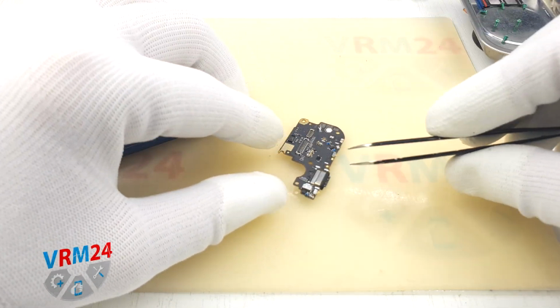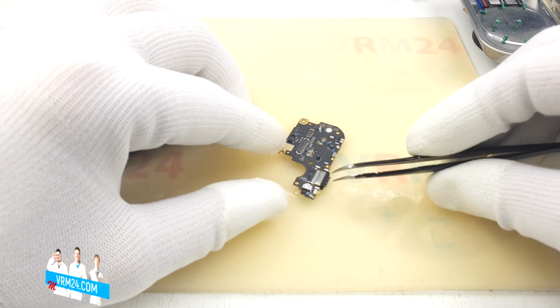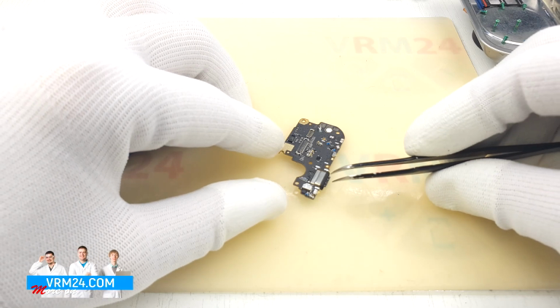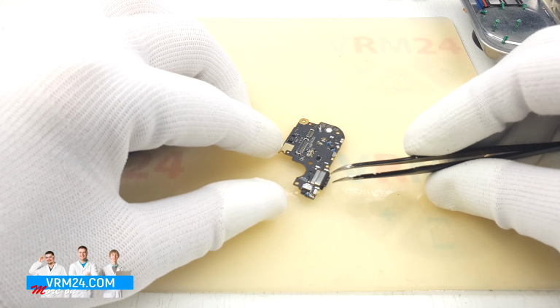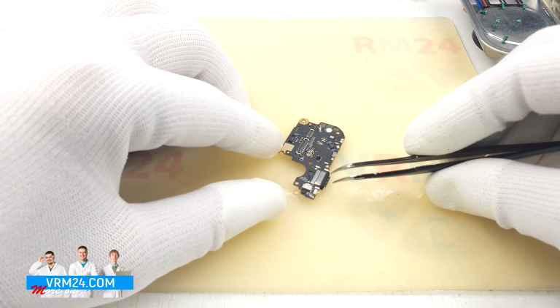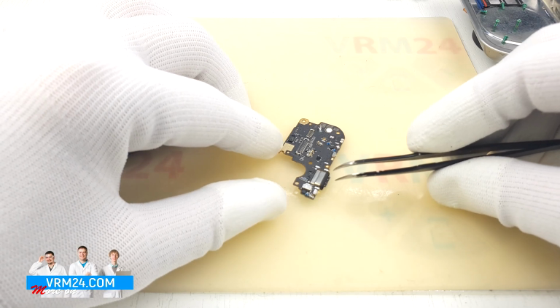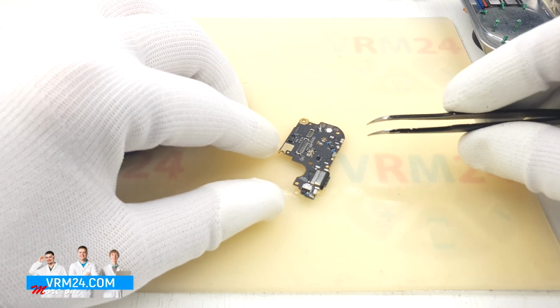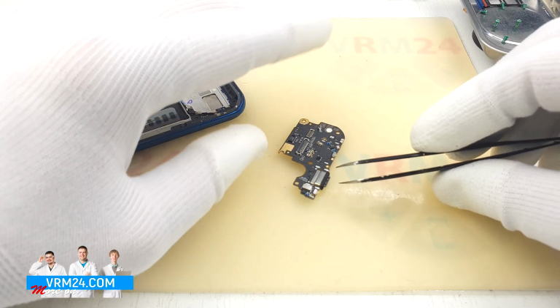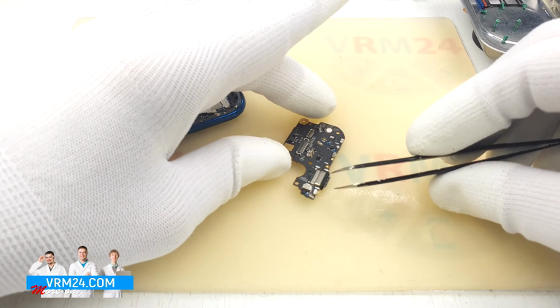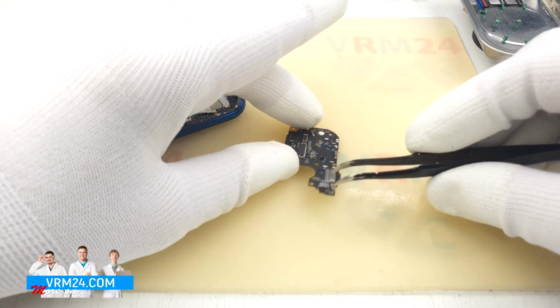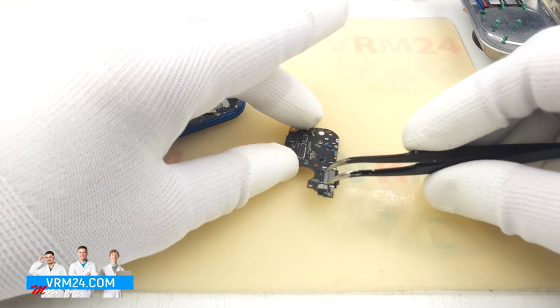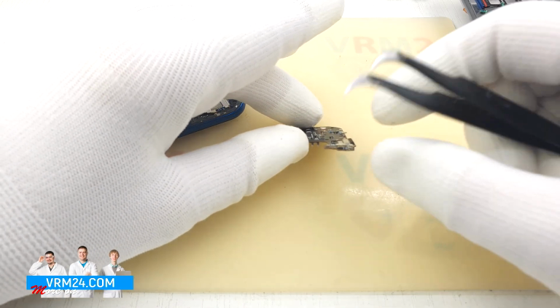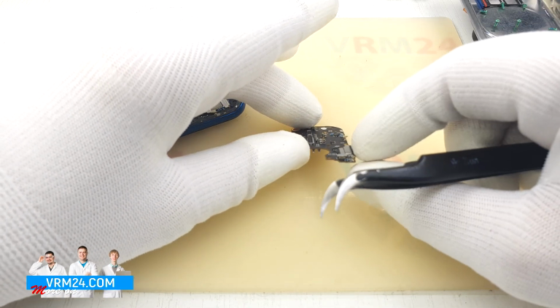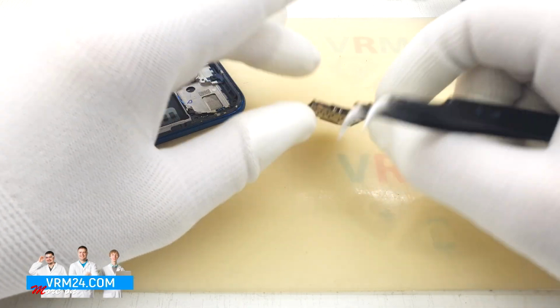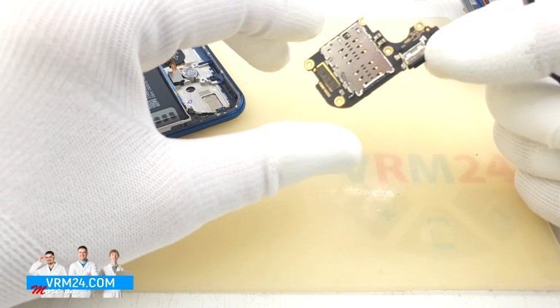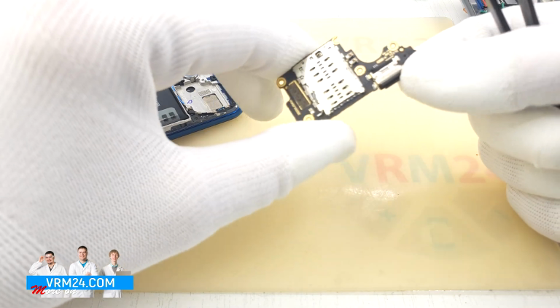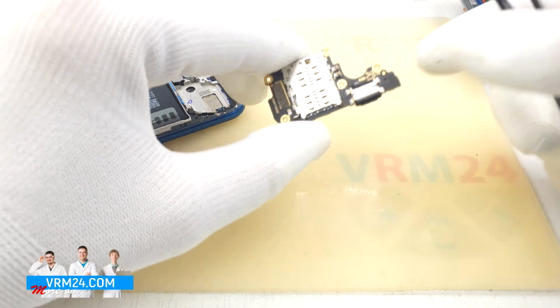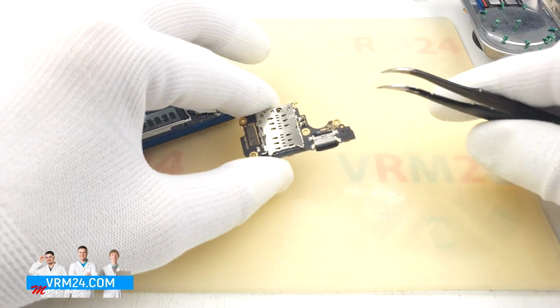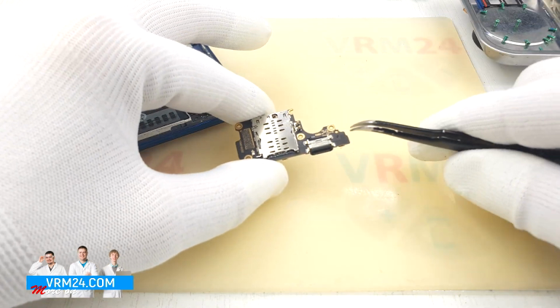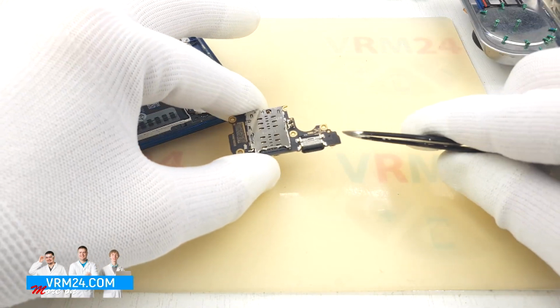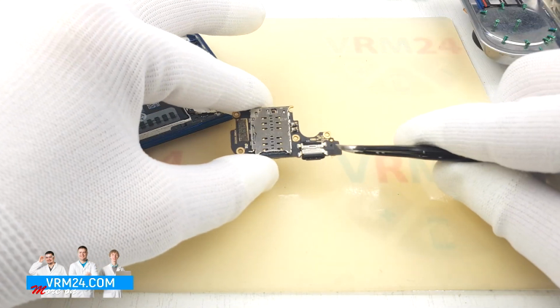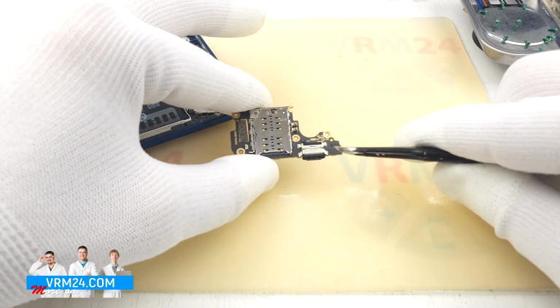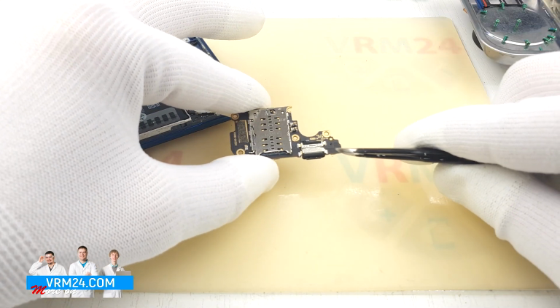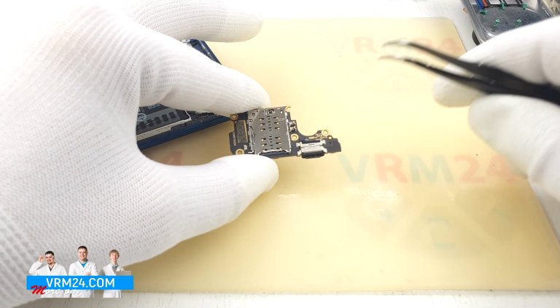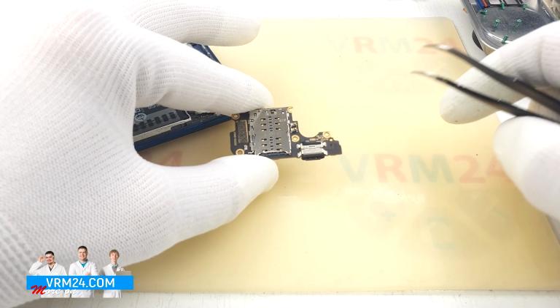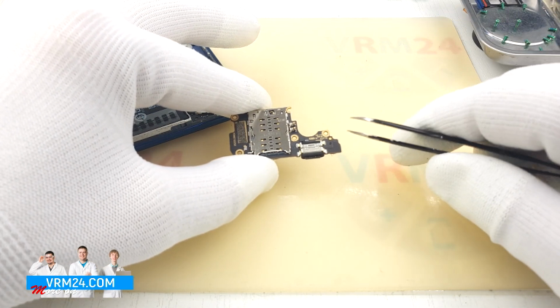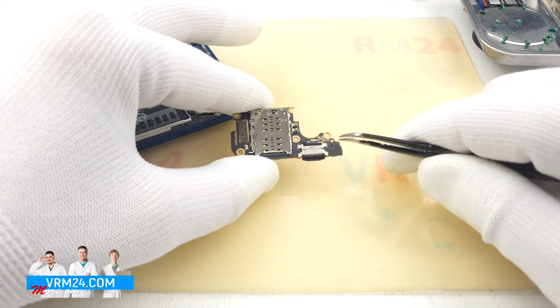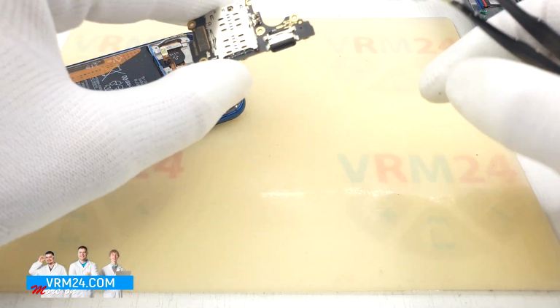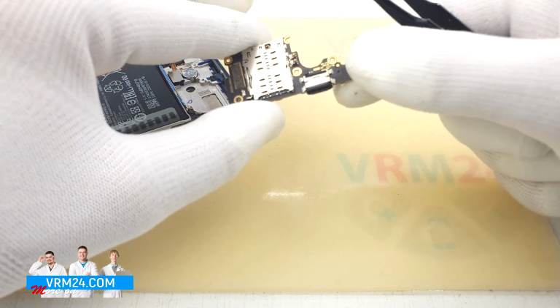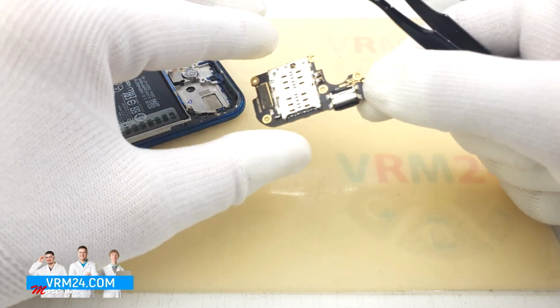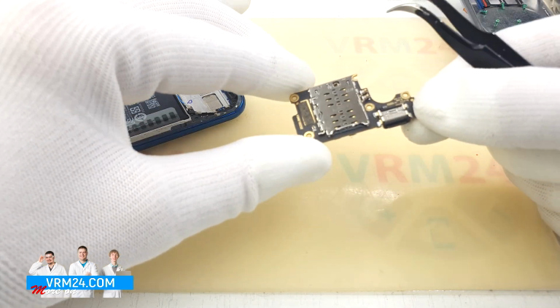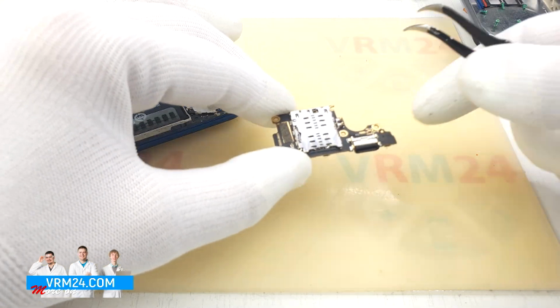Here we have the charging port and the microphone. On the back side we see the hole for the microphone and the card's connector.